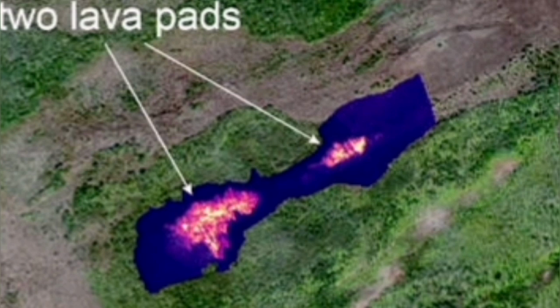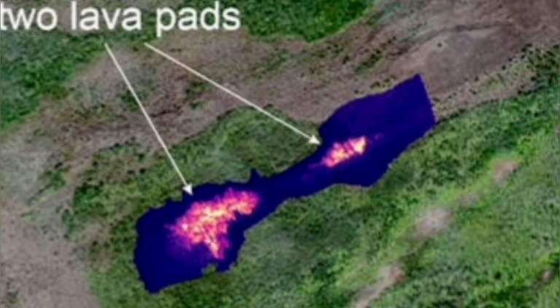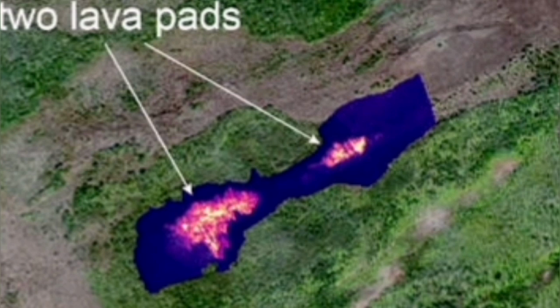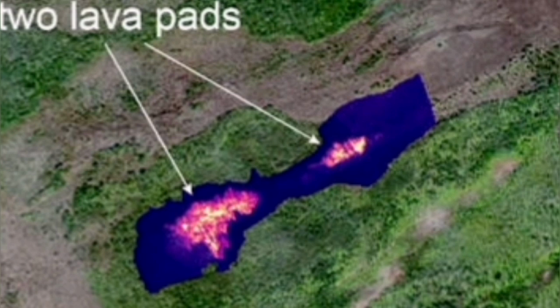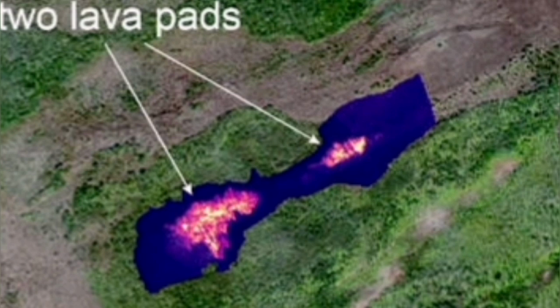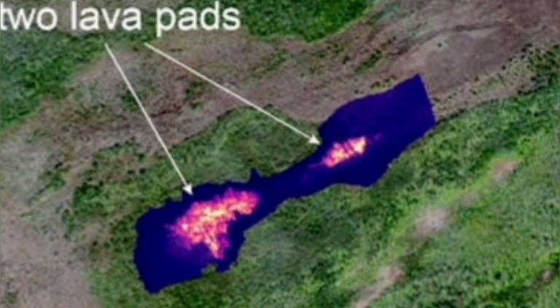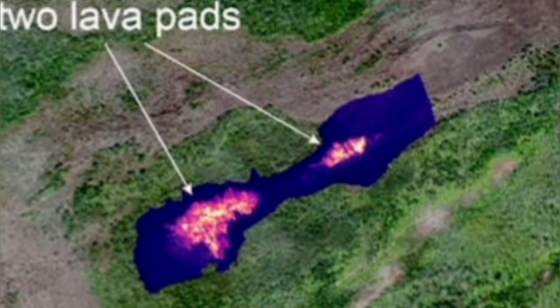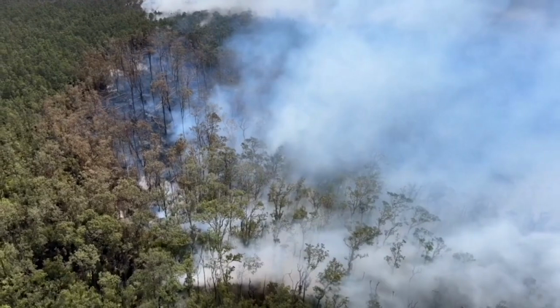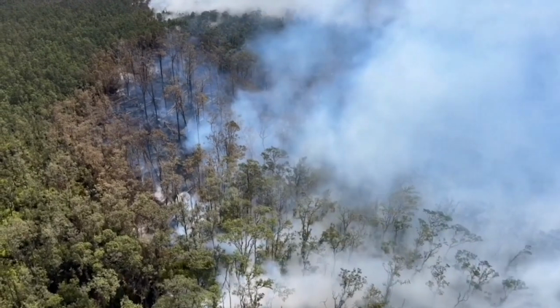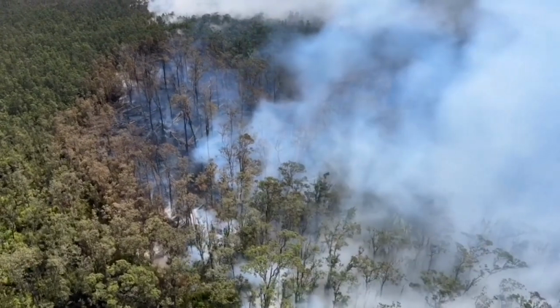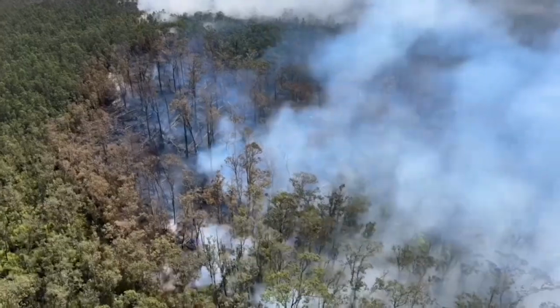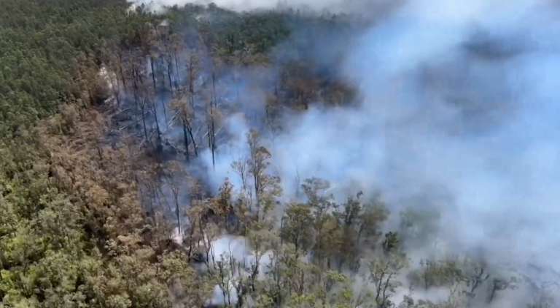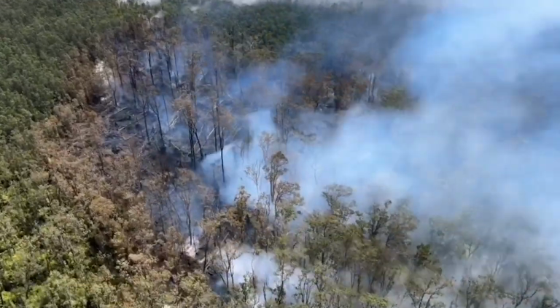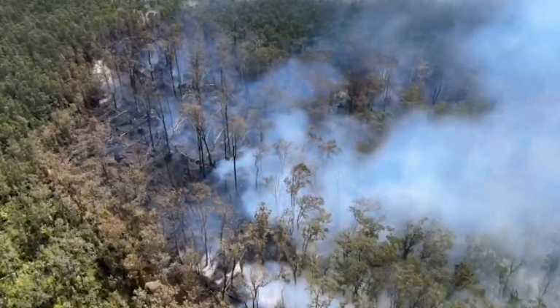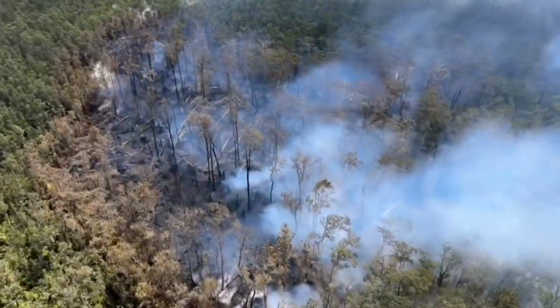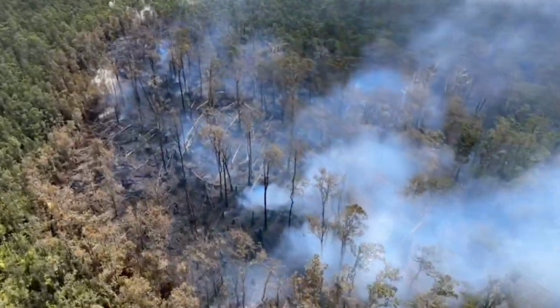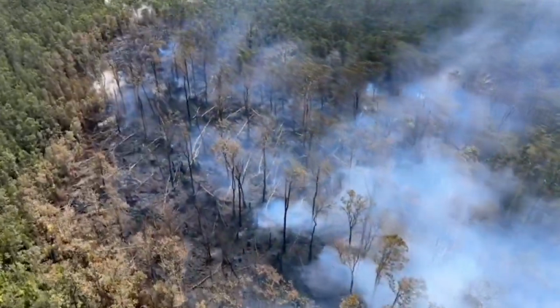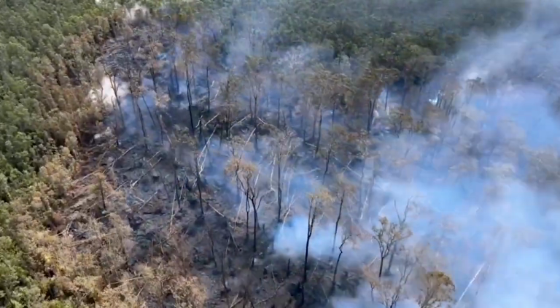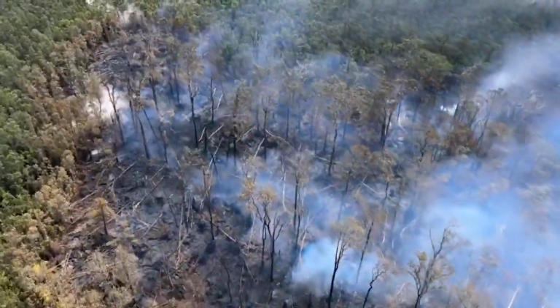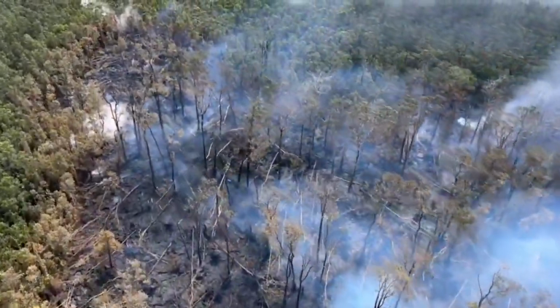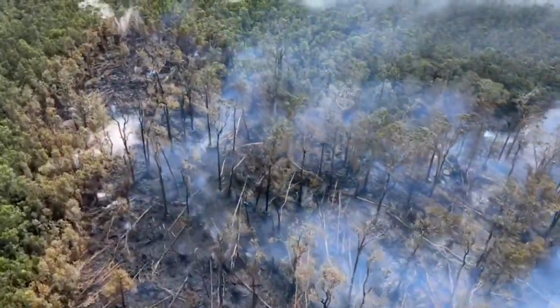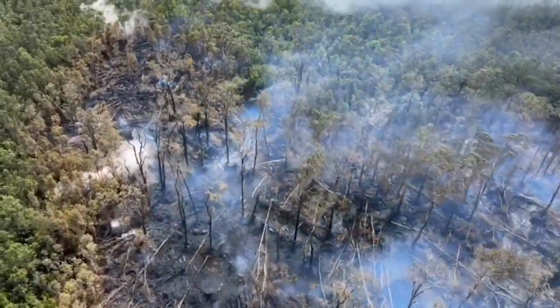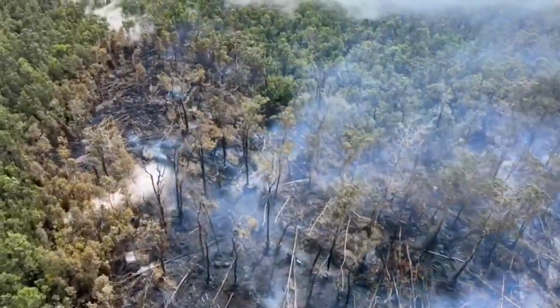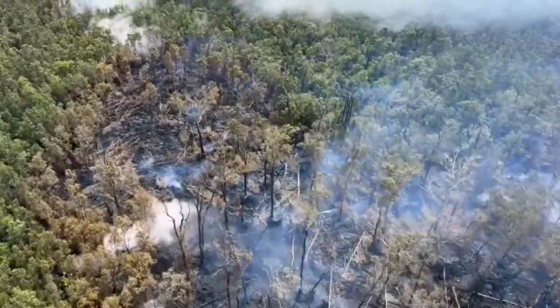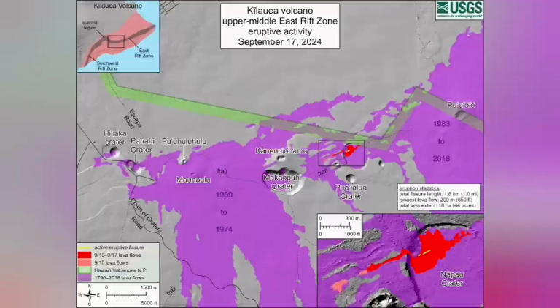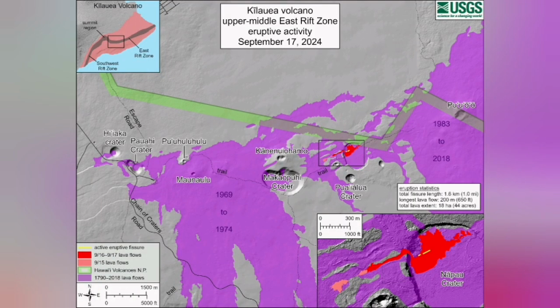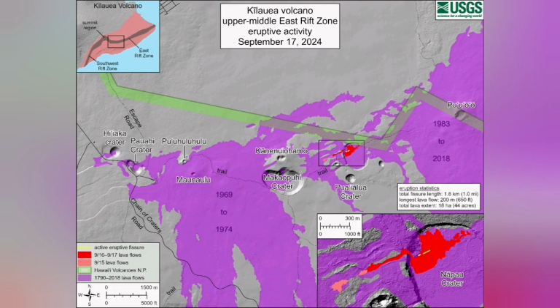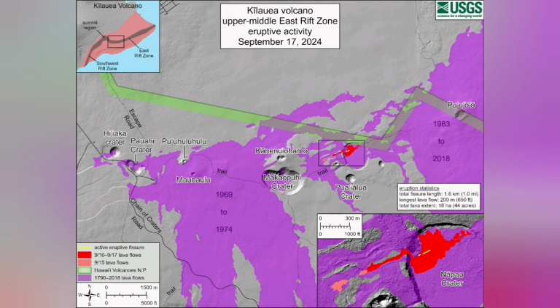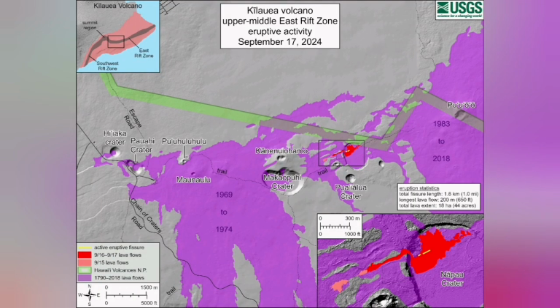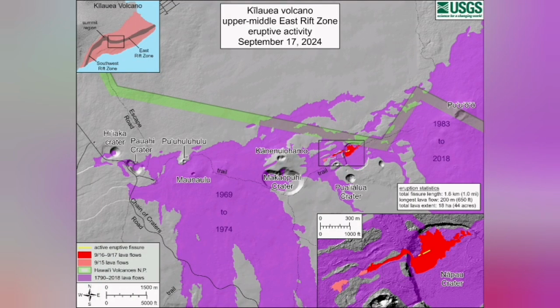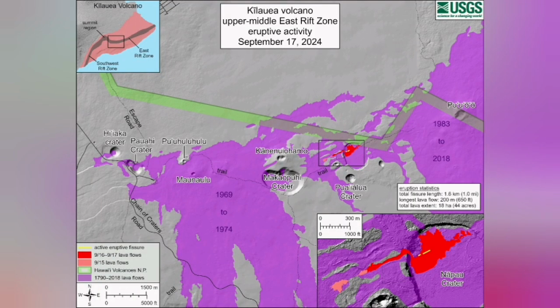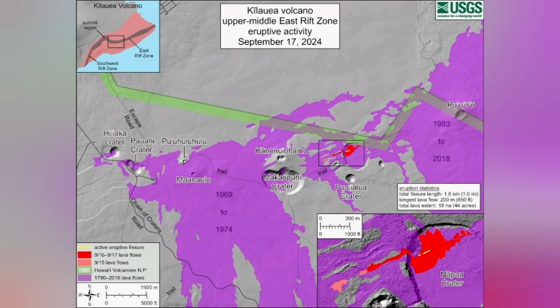You can see it from space as well. And when you see close by, this is the aftermath — the trees are burnt by this fissure eruption of the lava. That means a crack opened up and the lava came out.